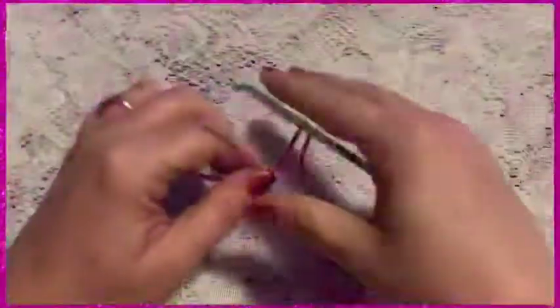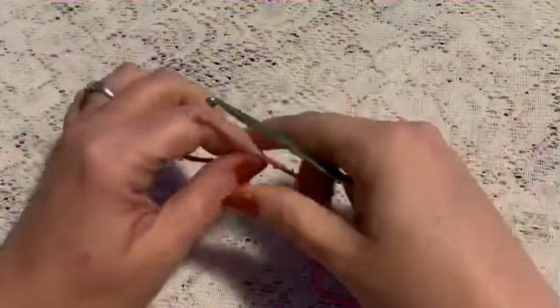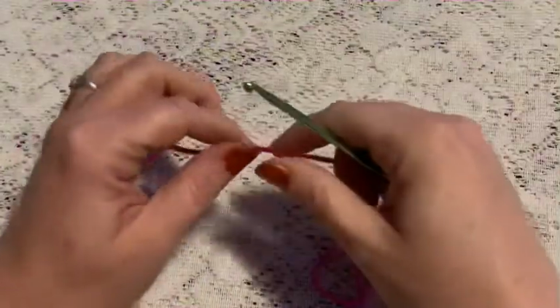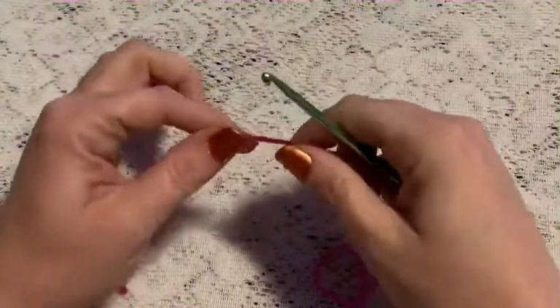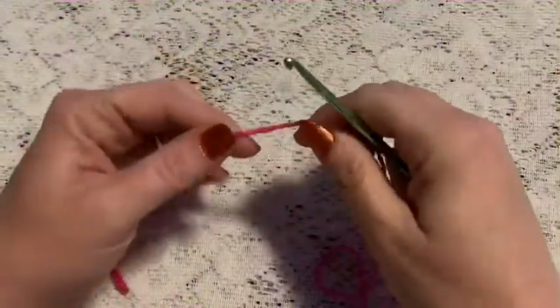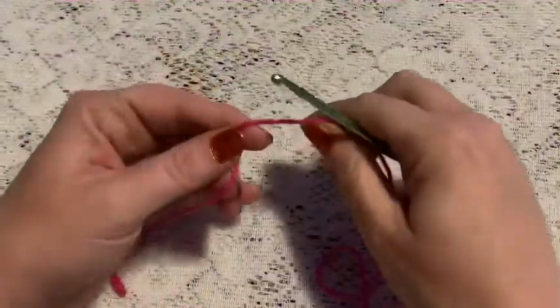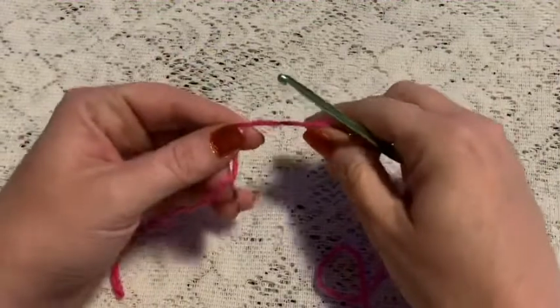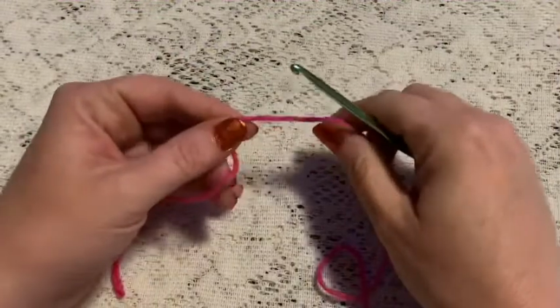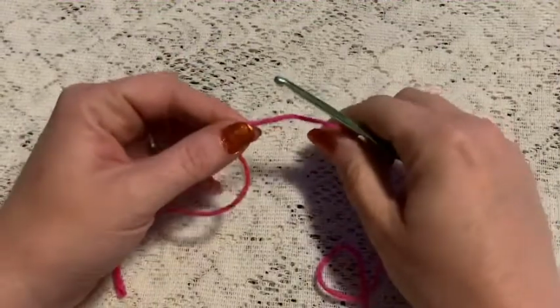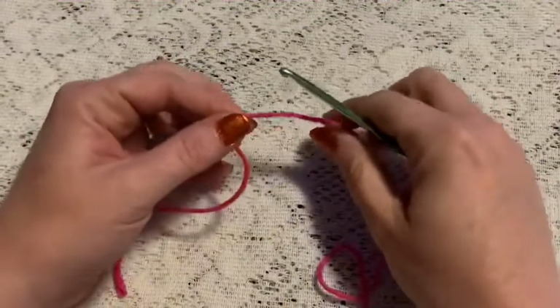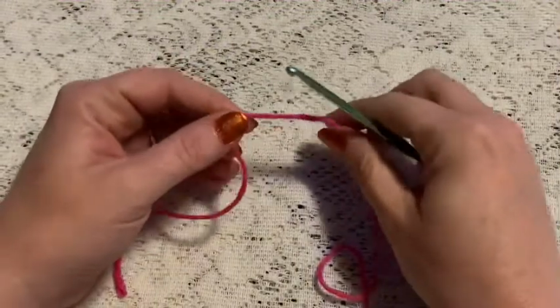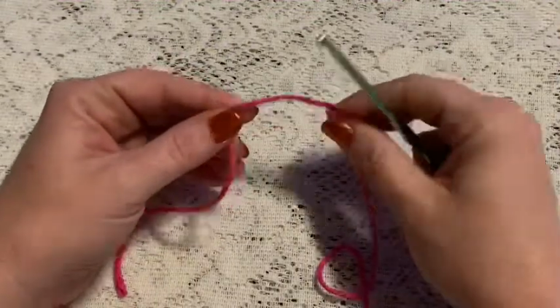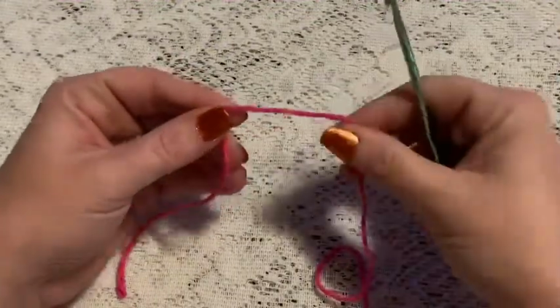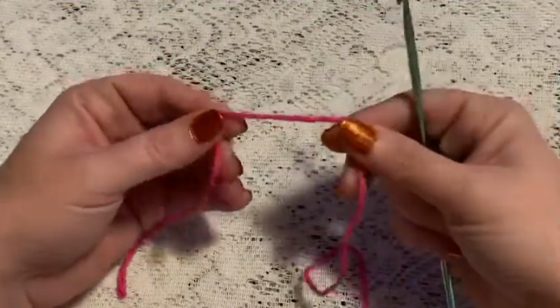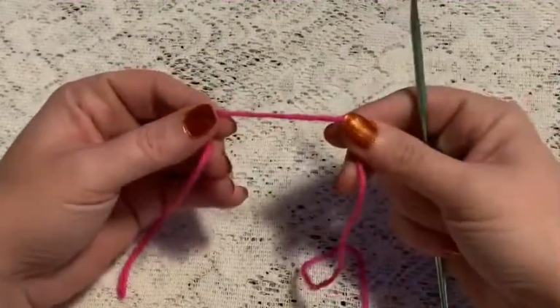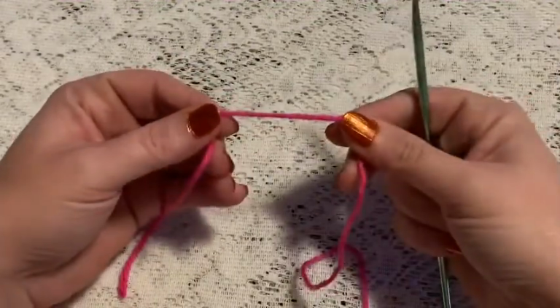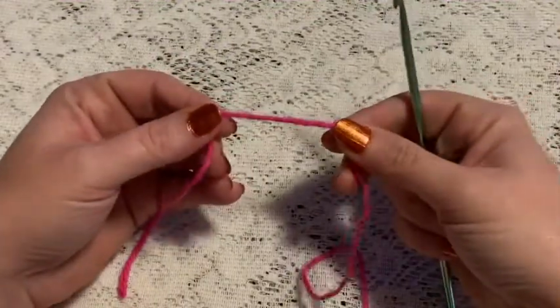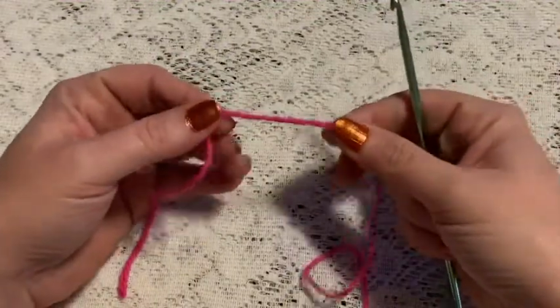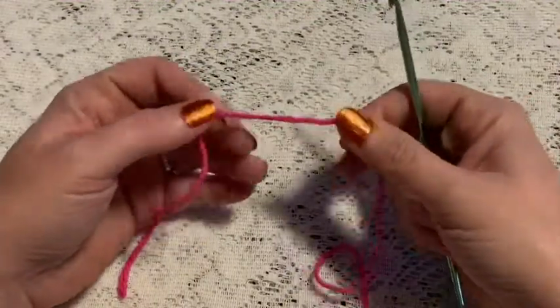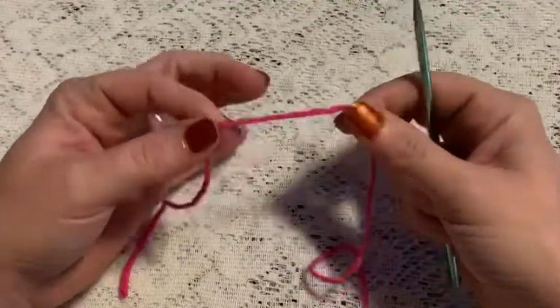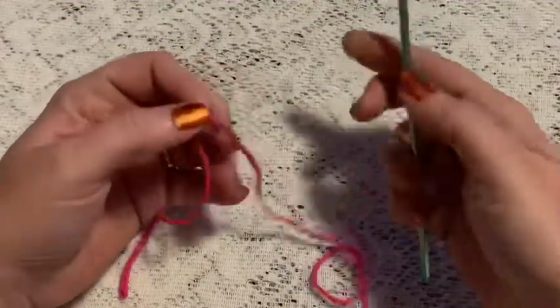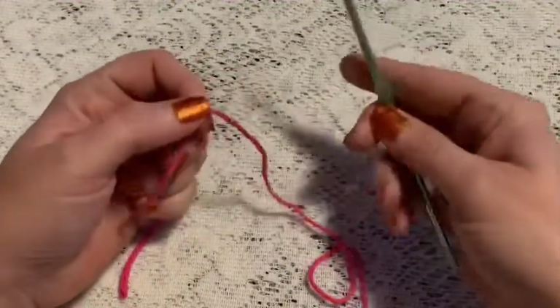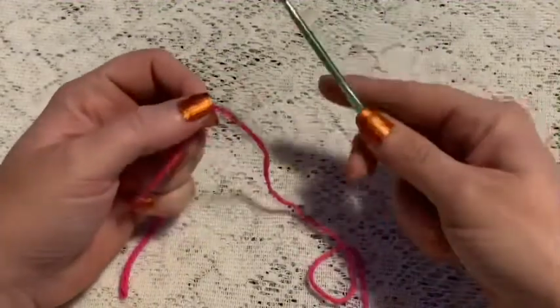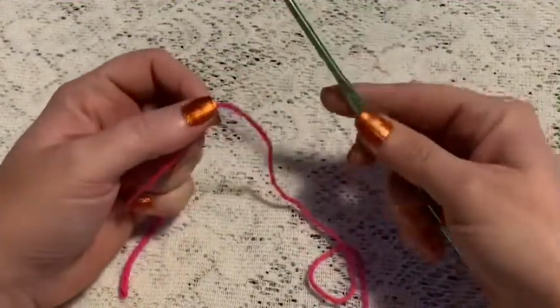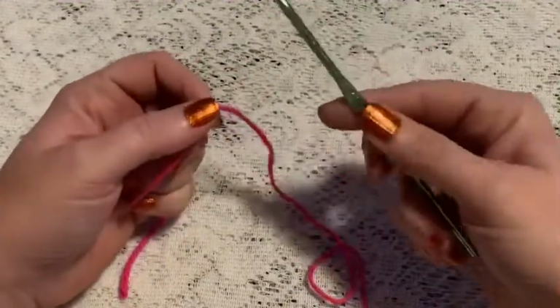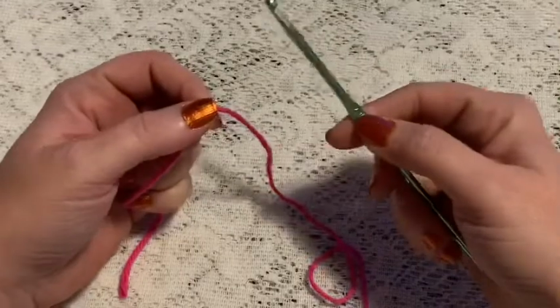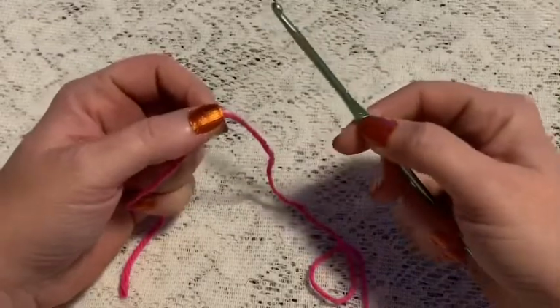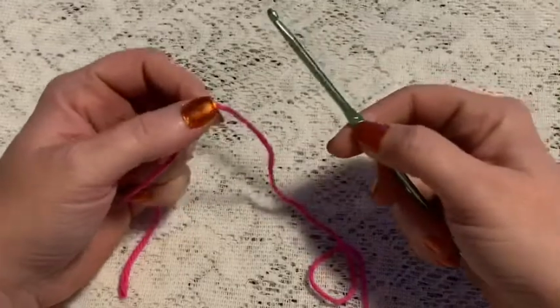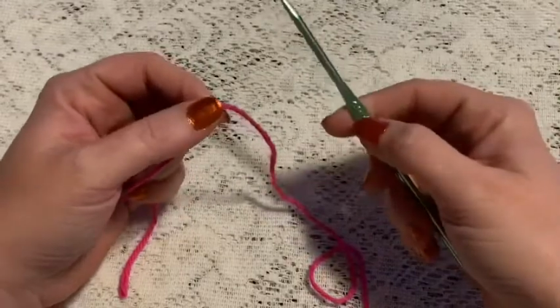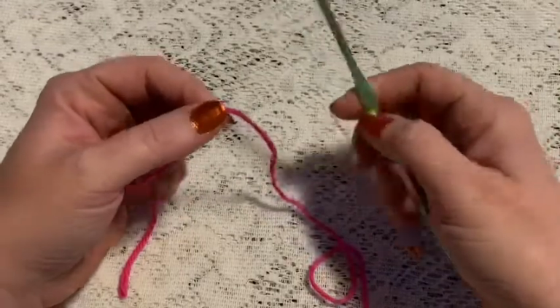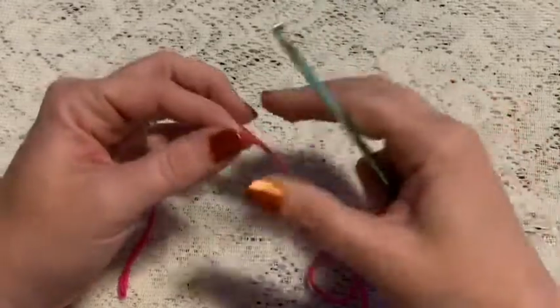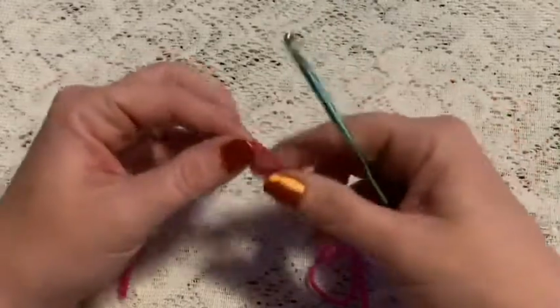For this basket weave bowl cozy we'll be using cotton yarn of any color and a 4 millimeter crochet hook.